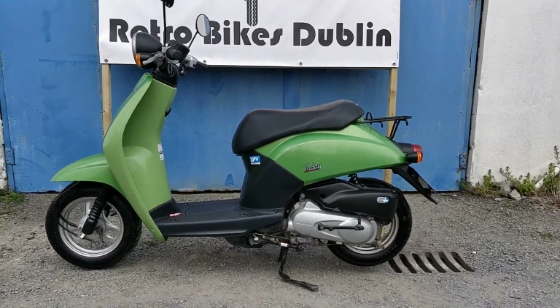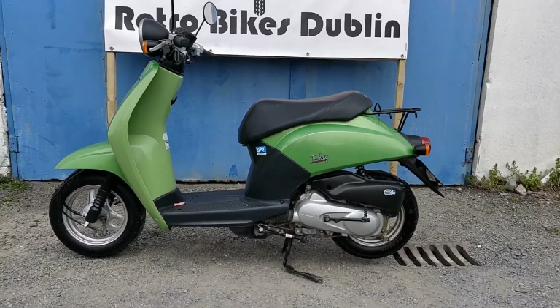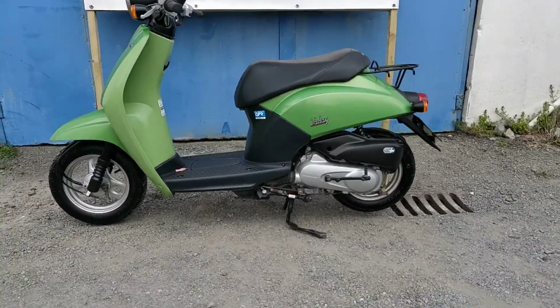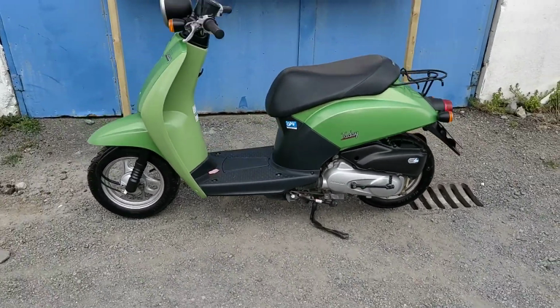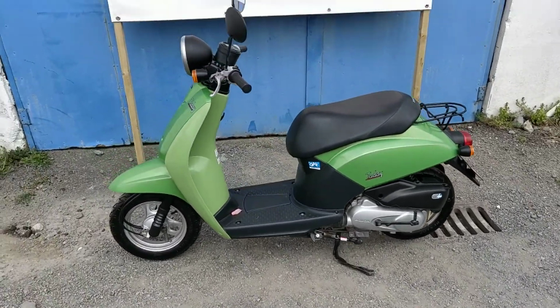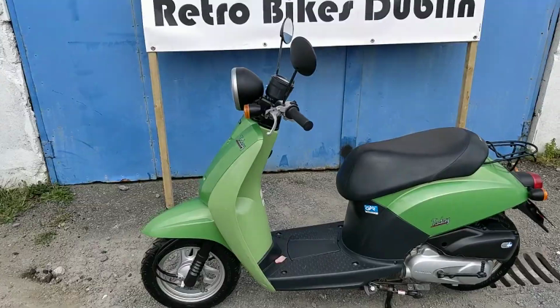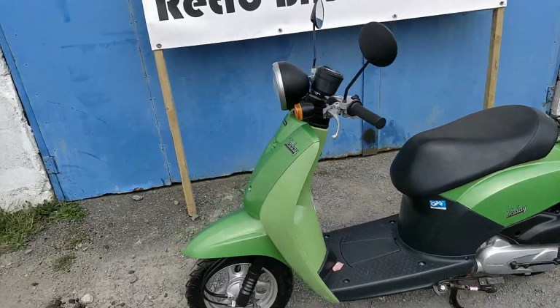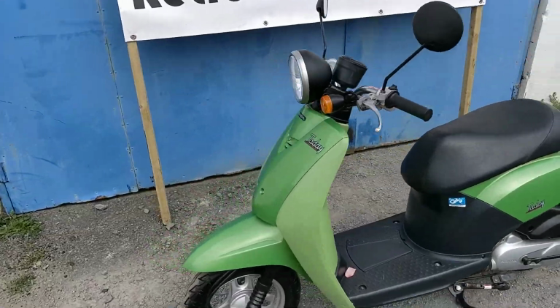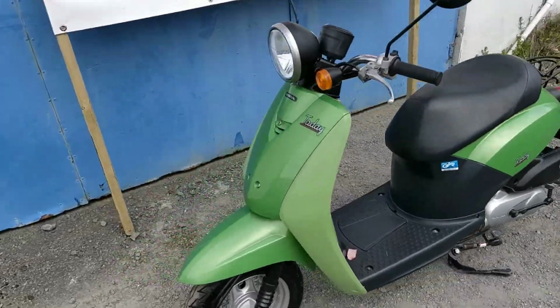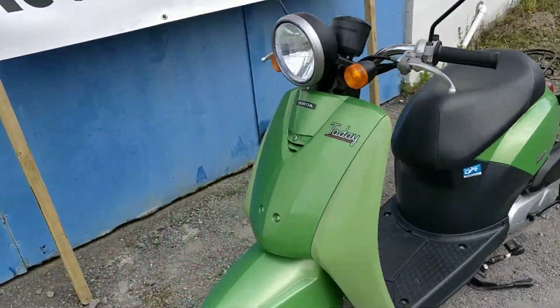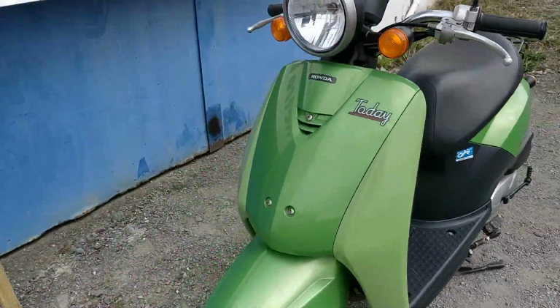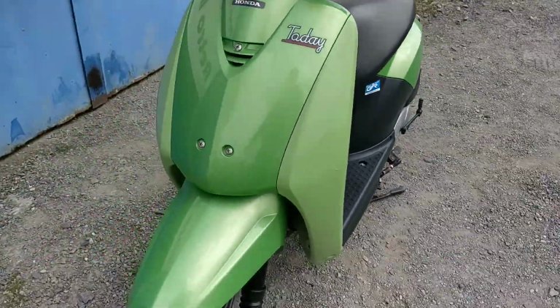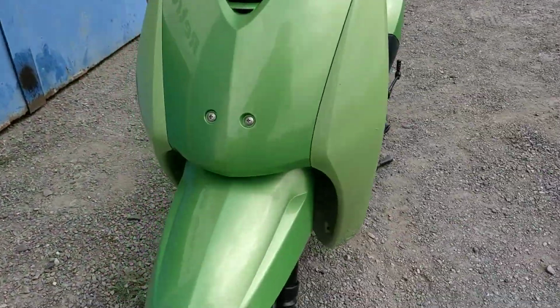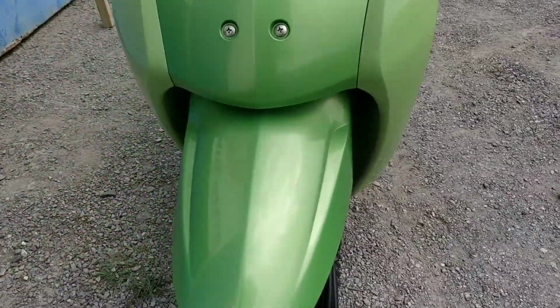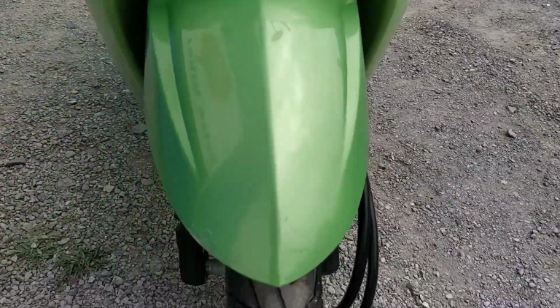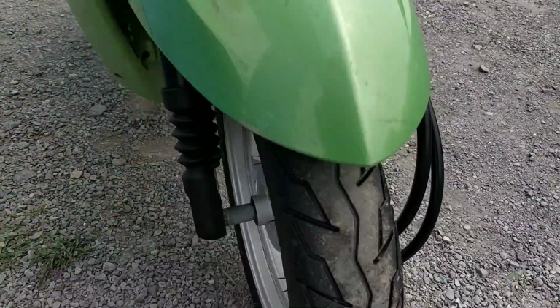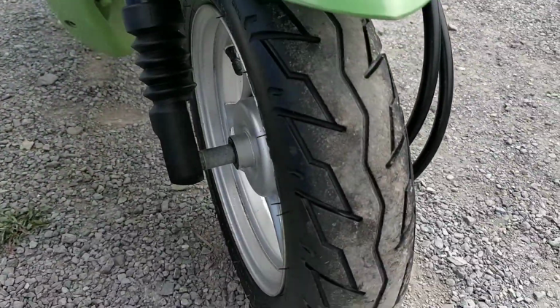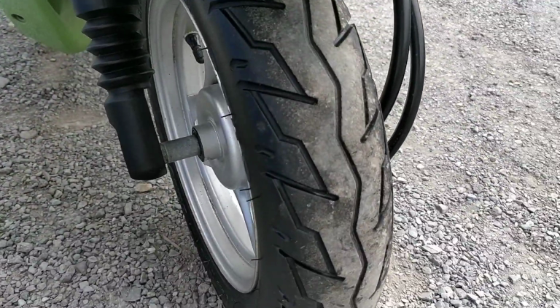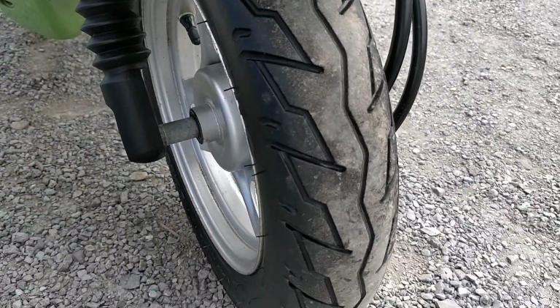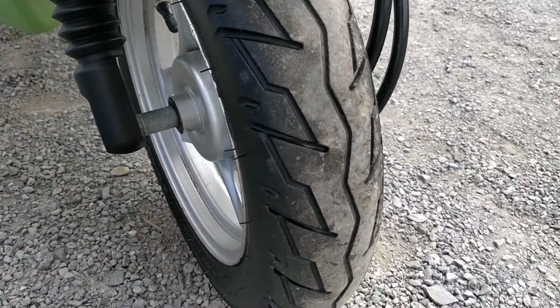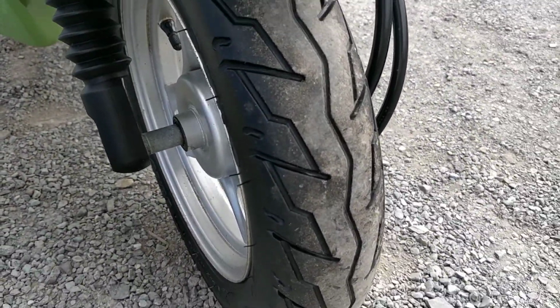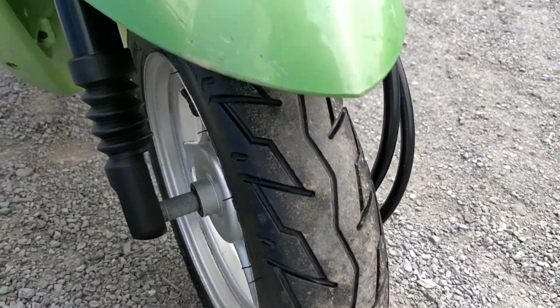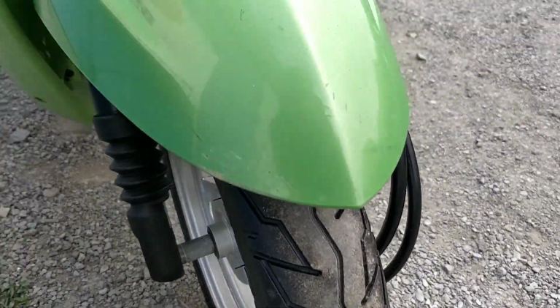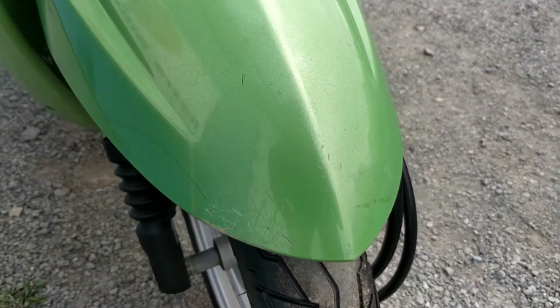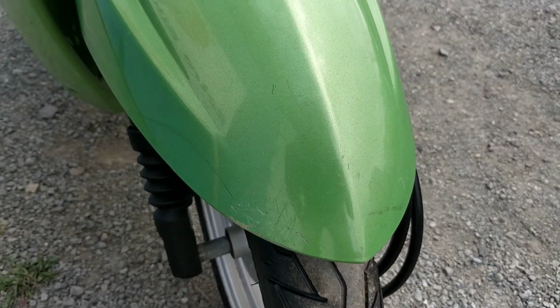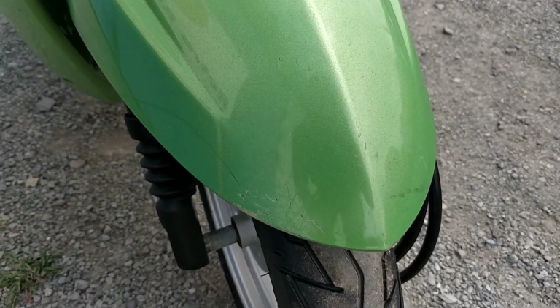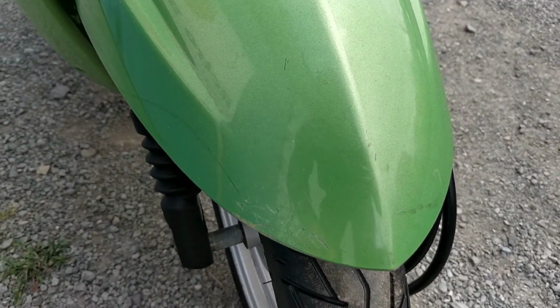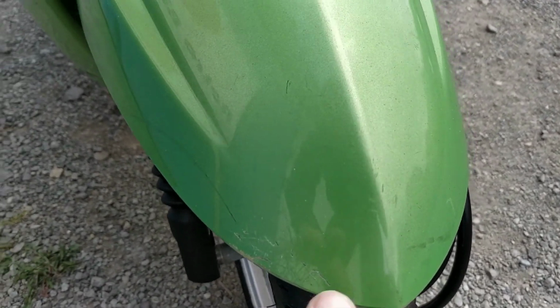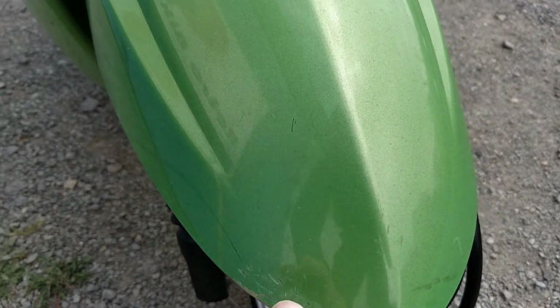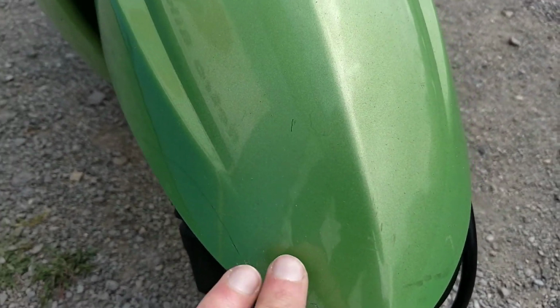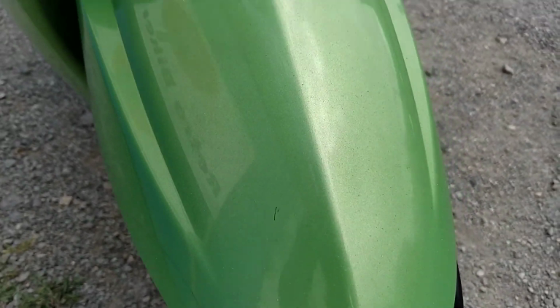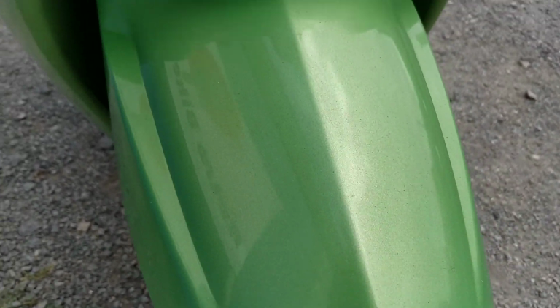As usual we'll go from front to rear on a condition basis of the bike. The front tyre is in very good condition and doesn't need changing anytime soon. There are some small marks on the front mudguard here.